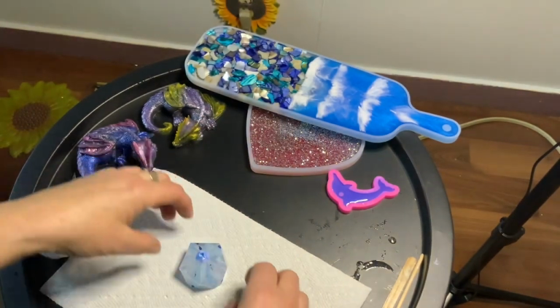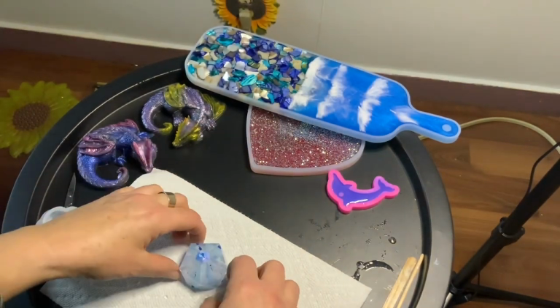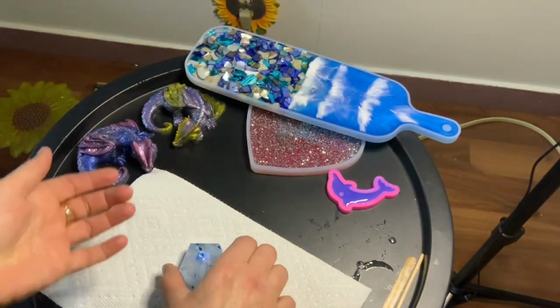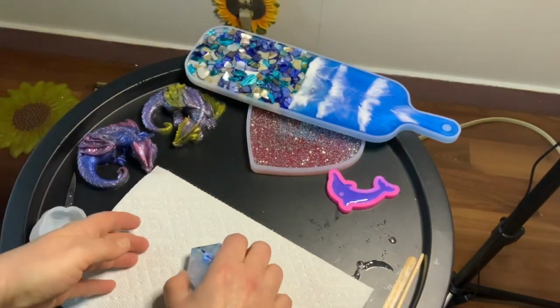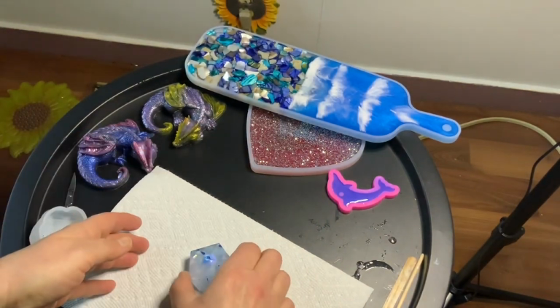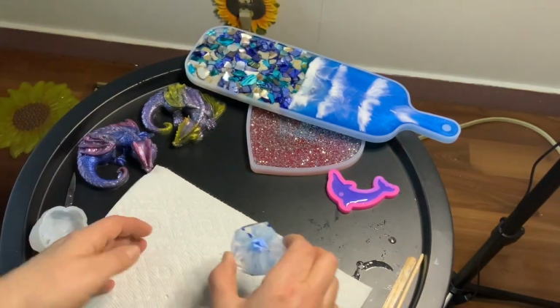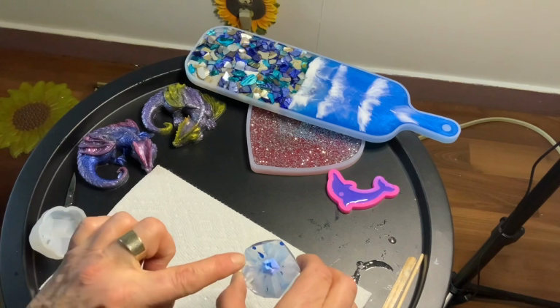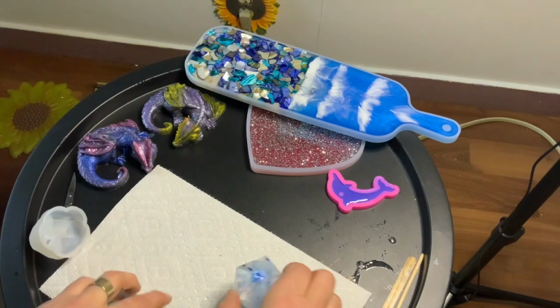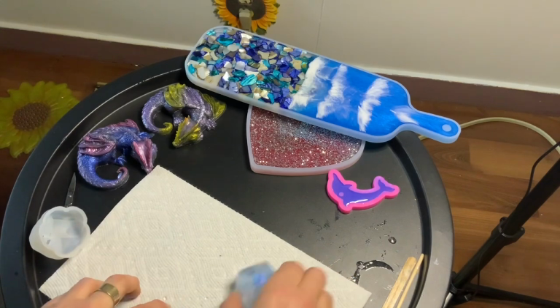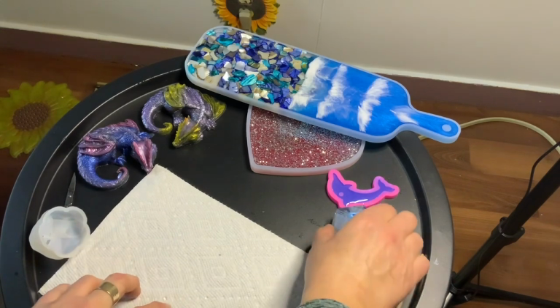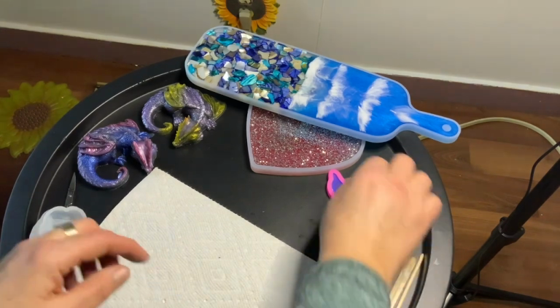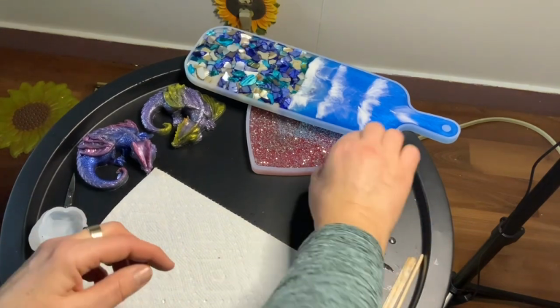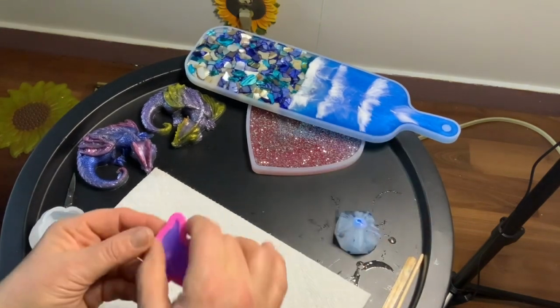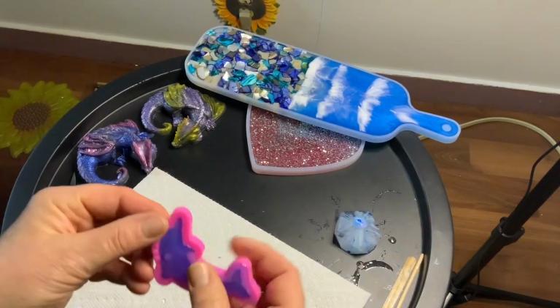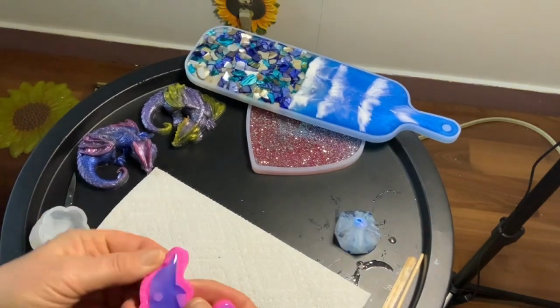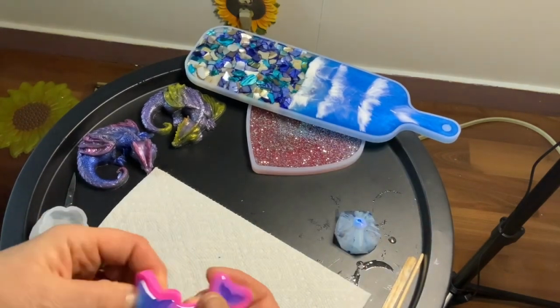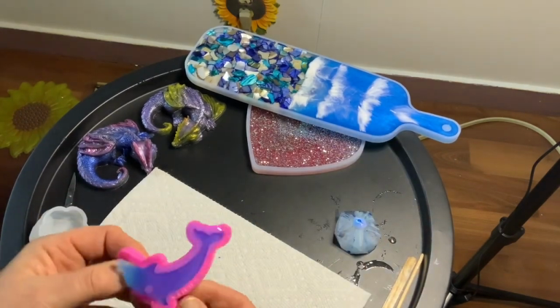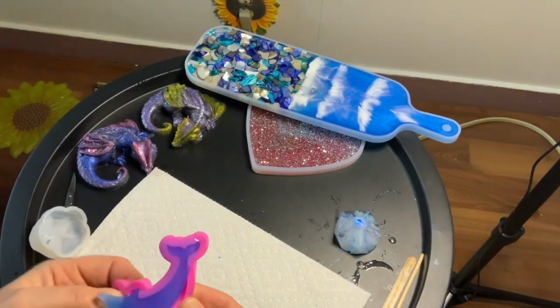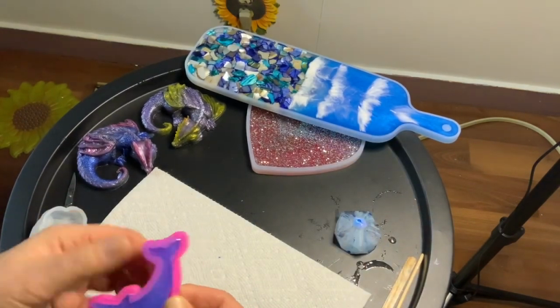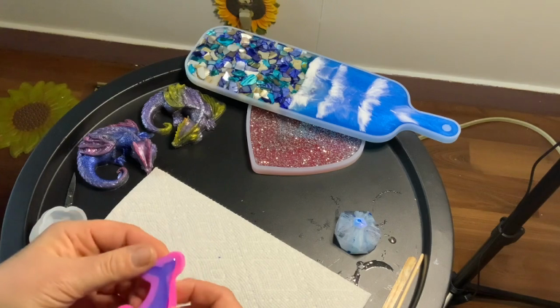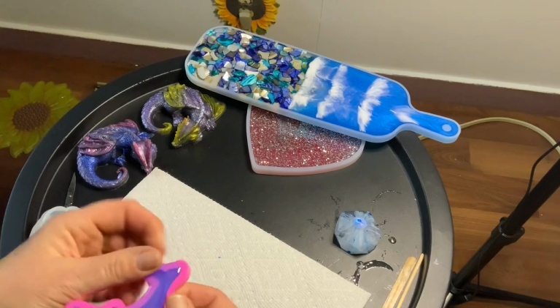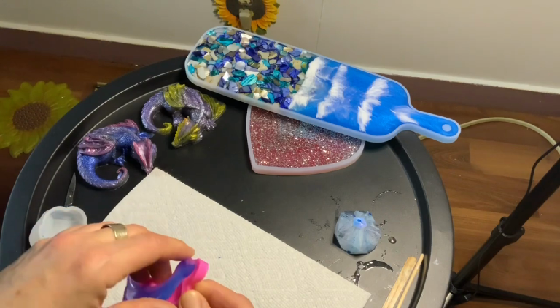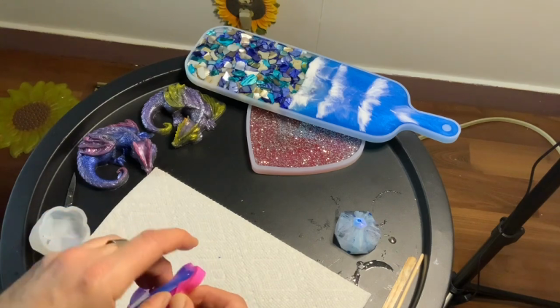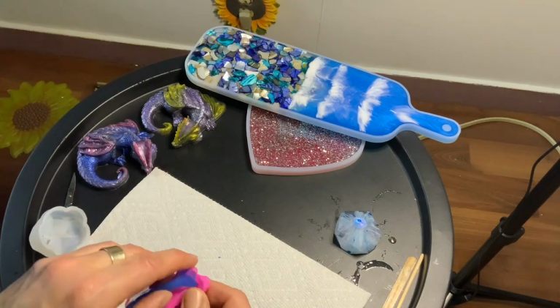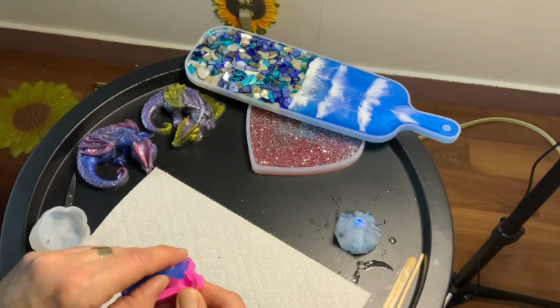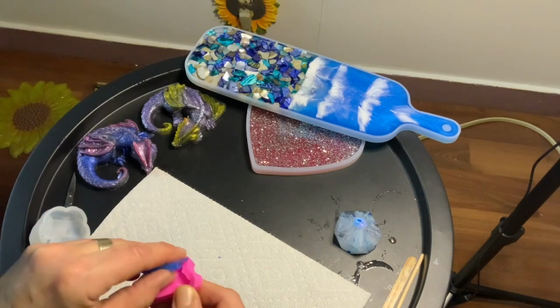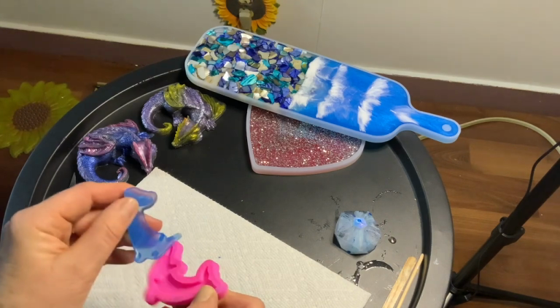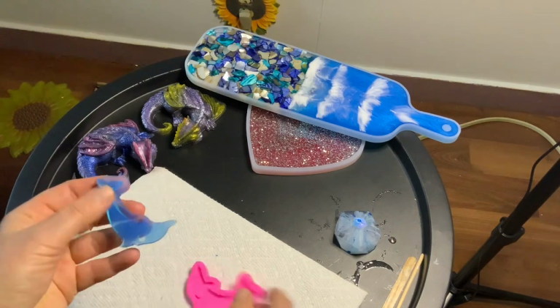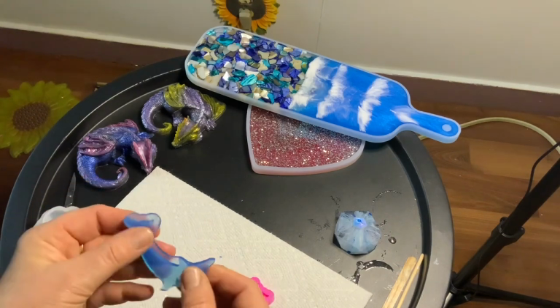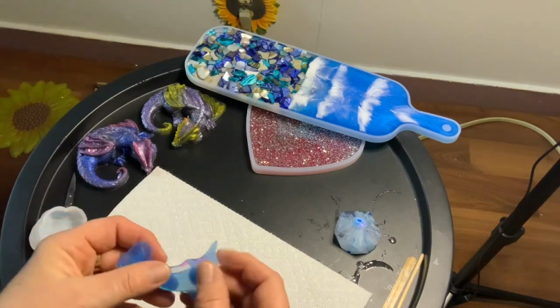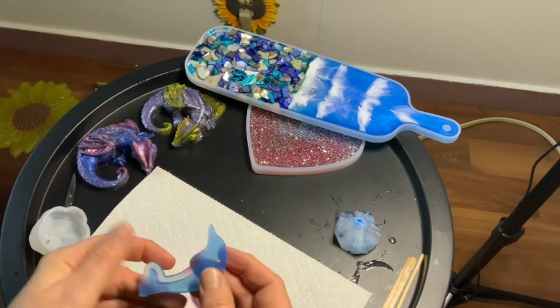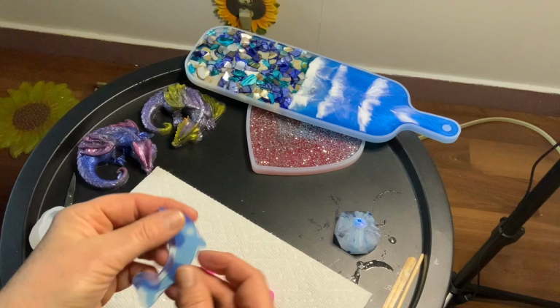I will deal with a tip and seal that up, and add a little dolphin here. I only poured that 12 hours ago, so it's a little bit wobbly and needs some cleanup.